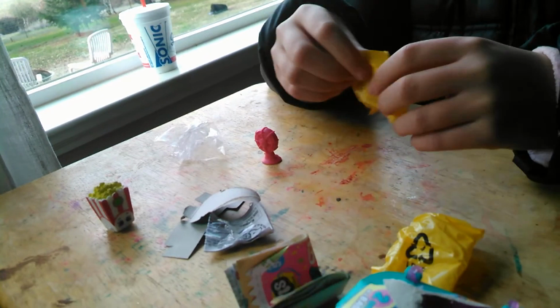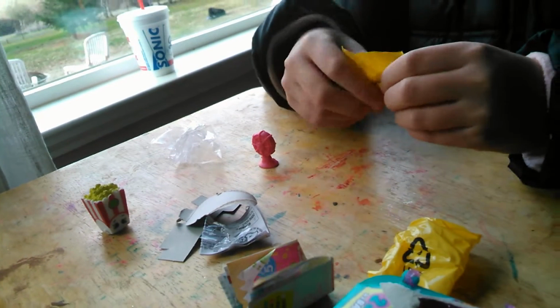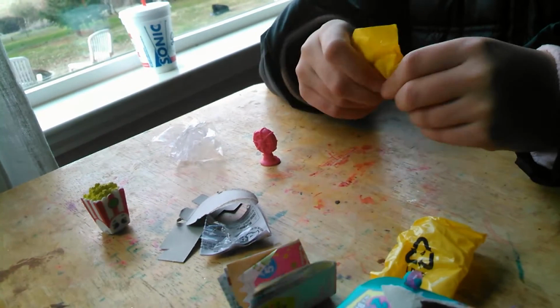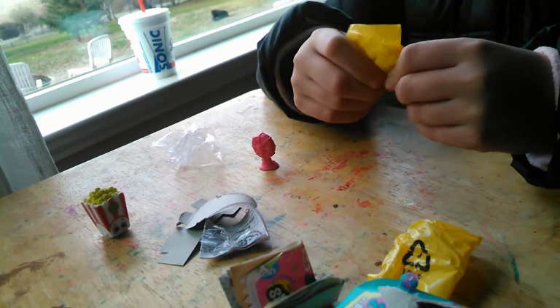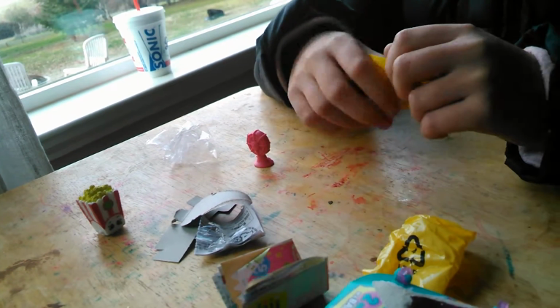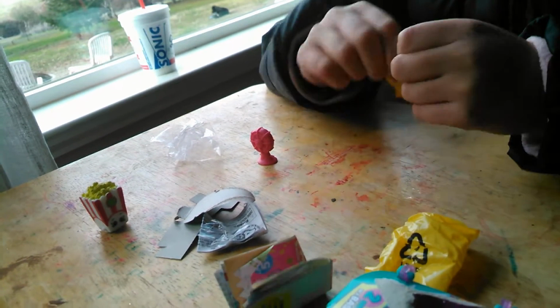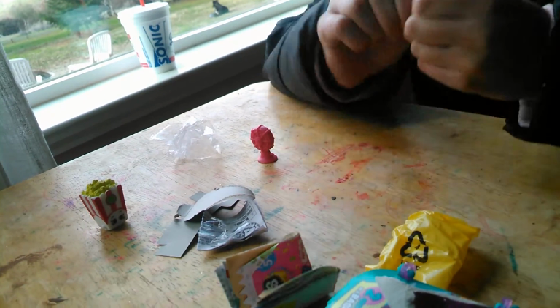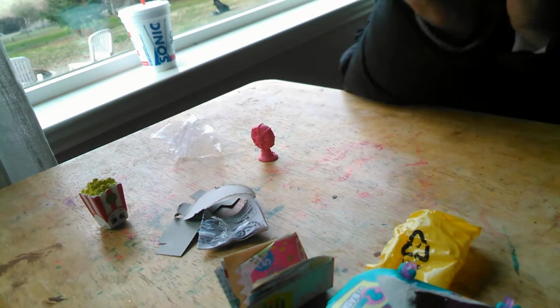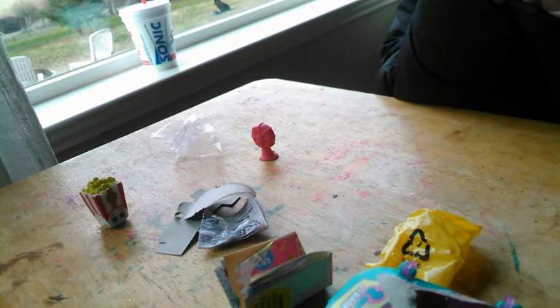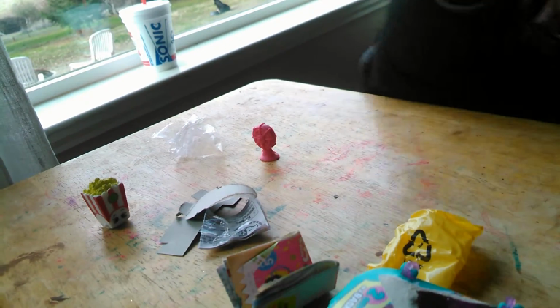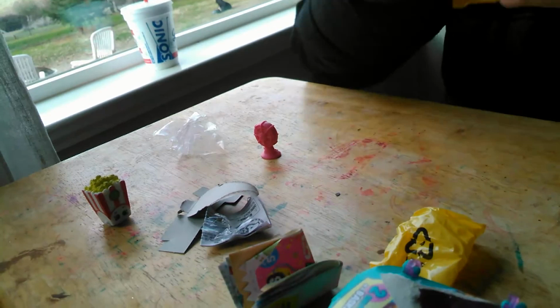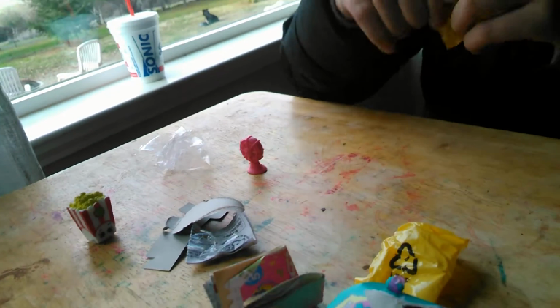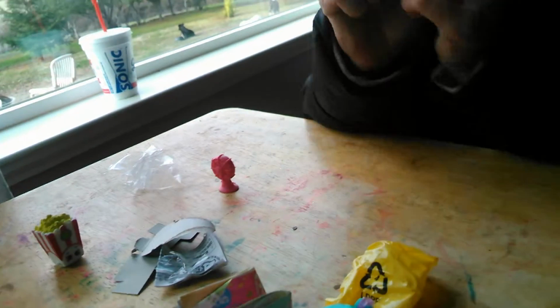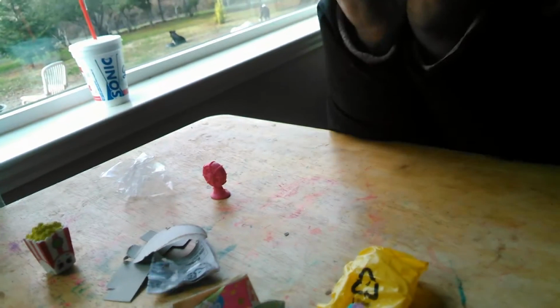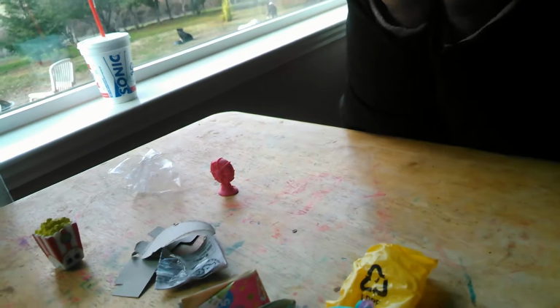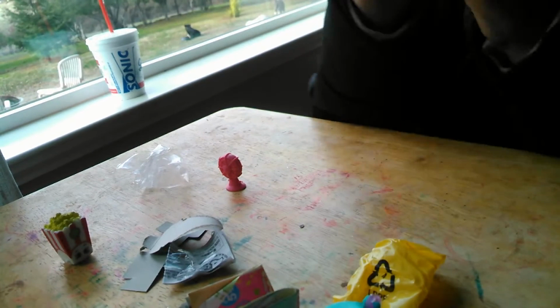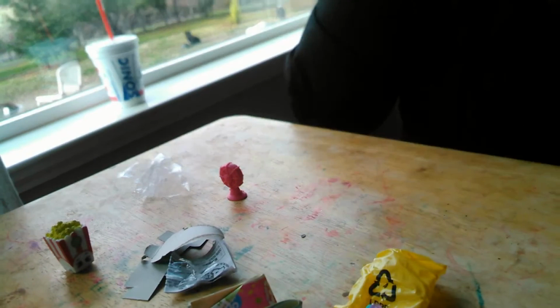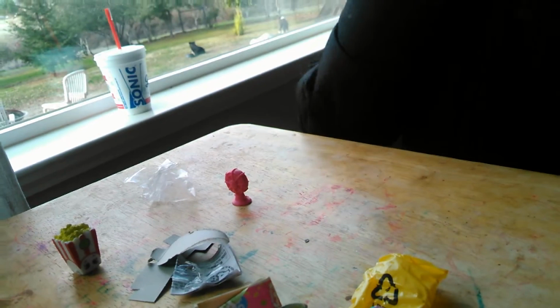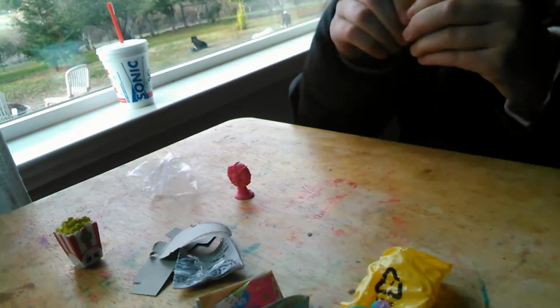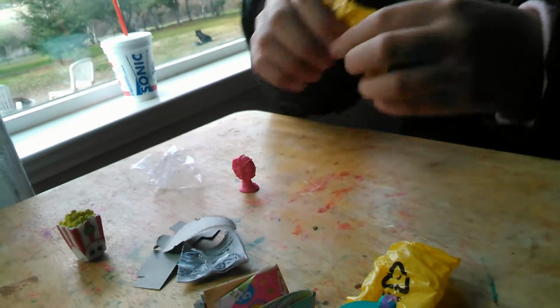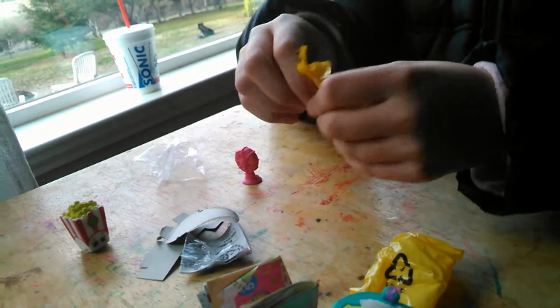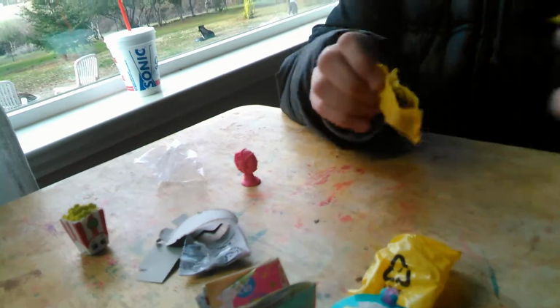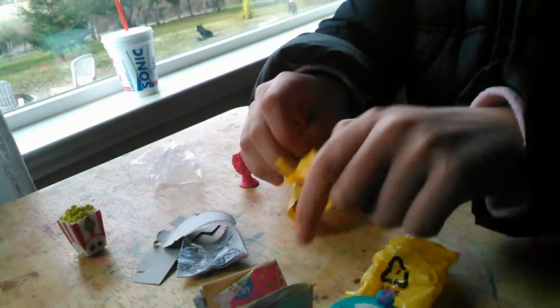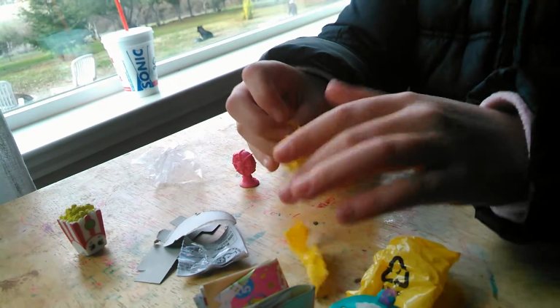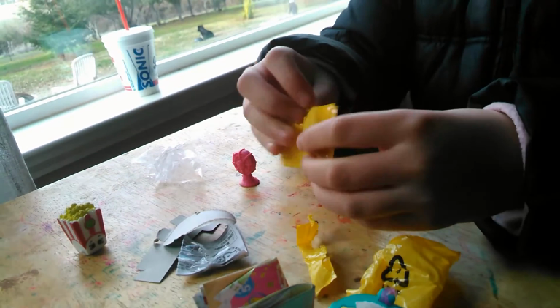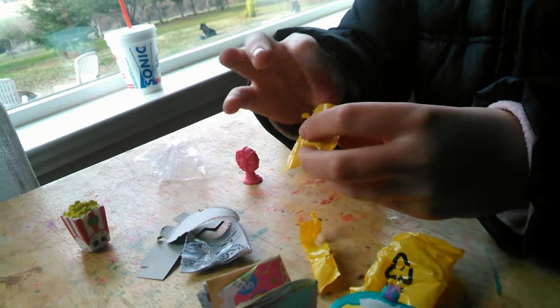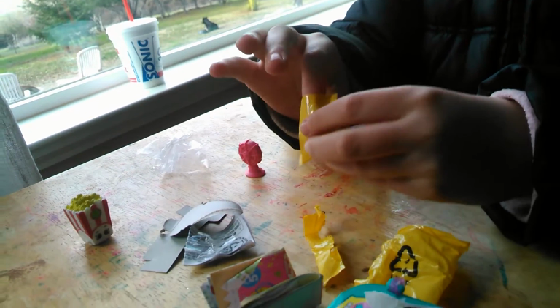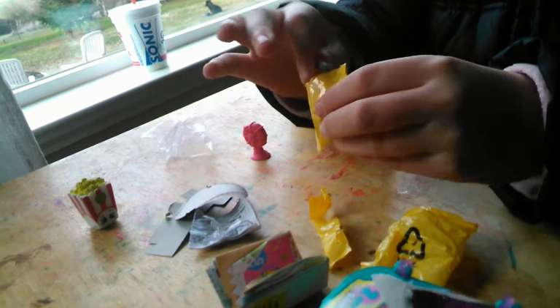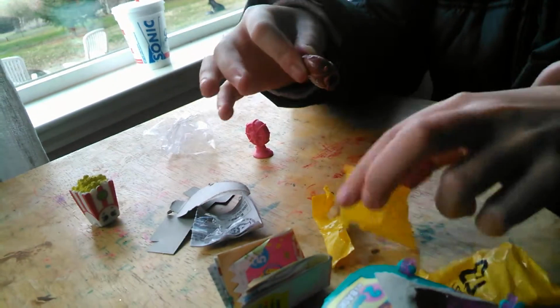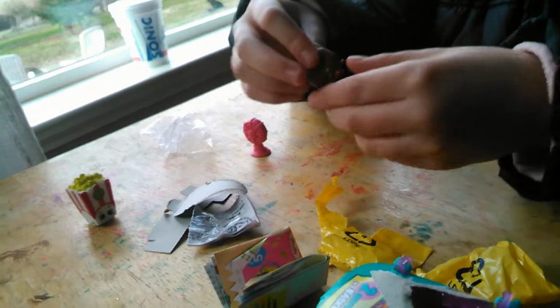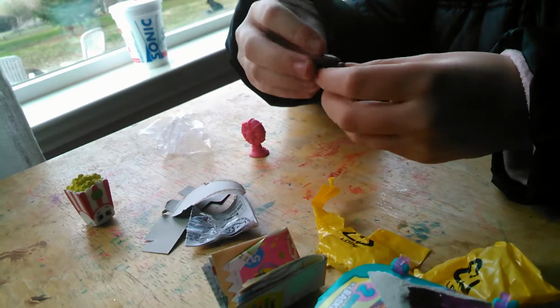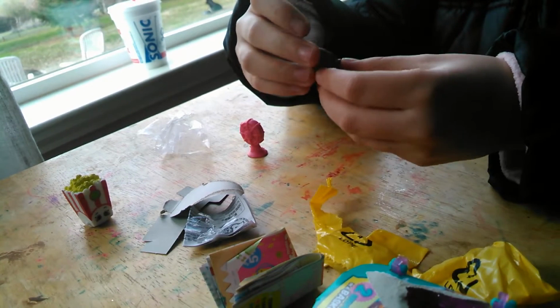This one I don't know what it is, I really can't tell. I think it's a round thing — ooh, it's a chocolate croissant!